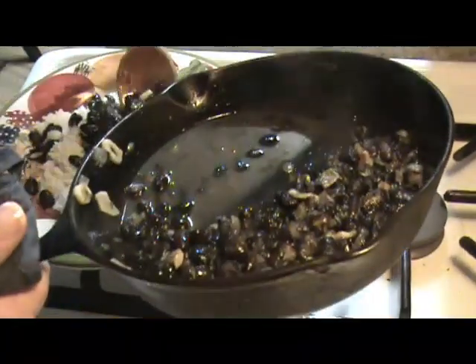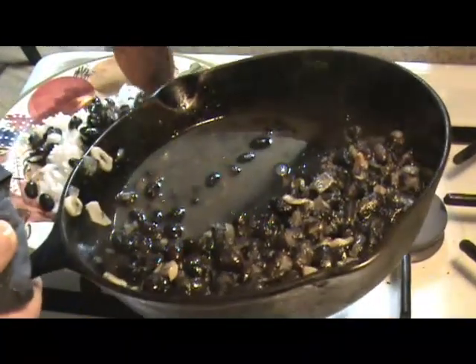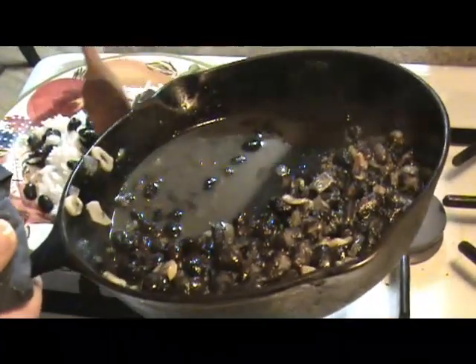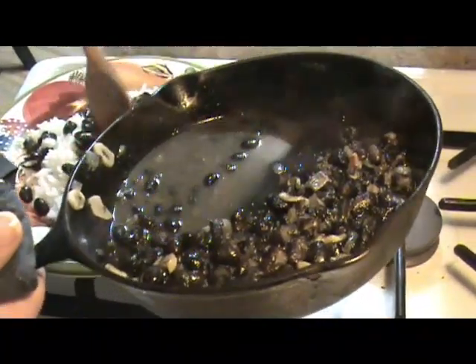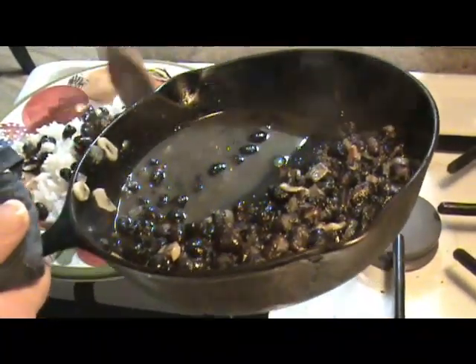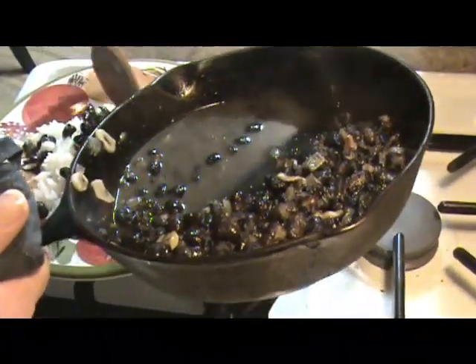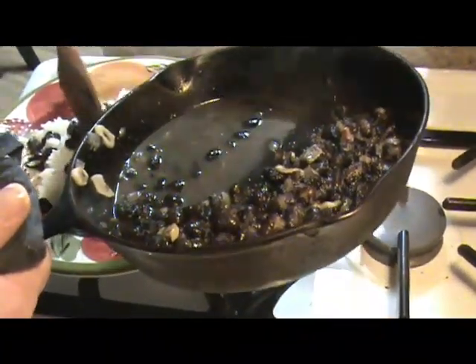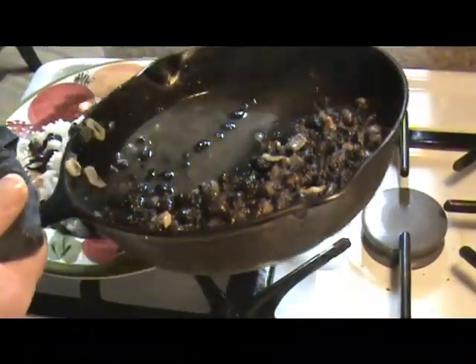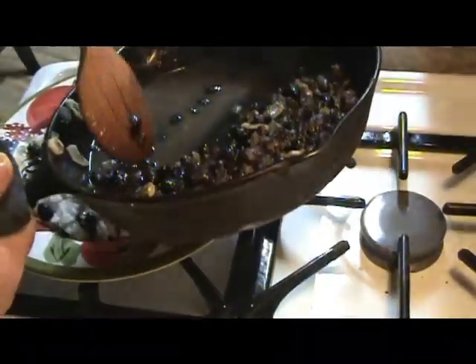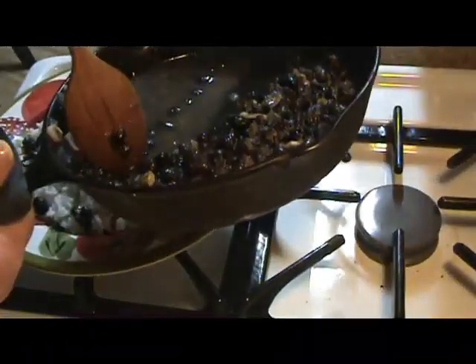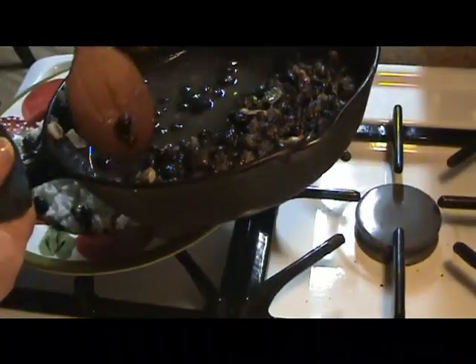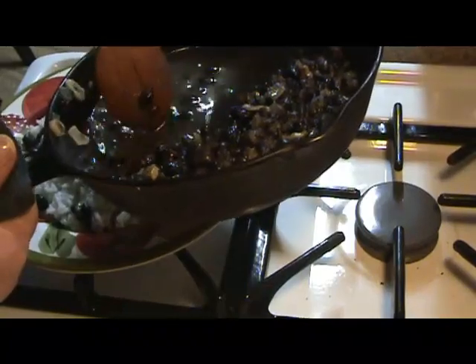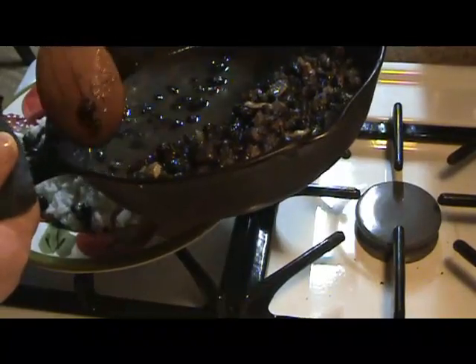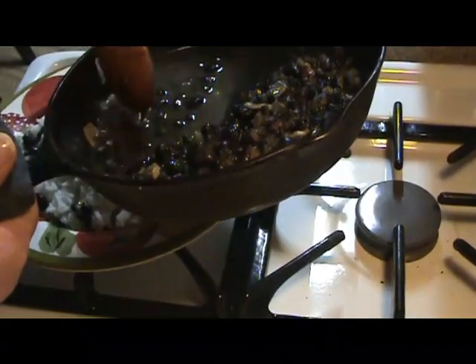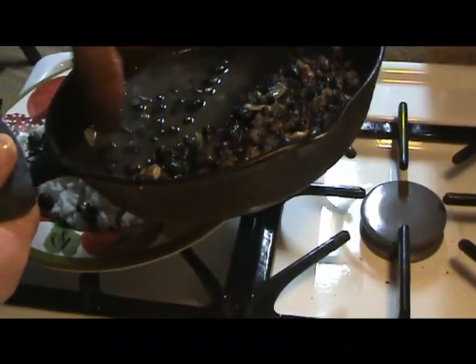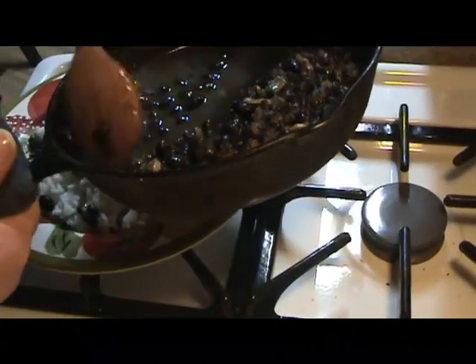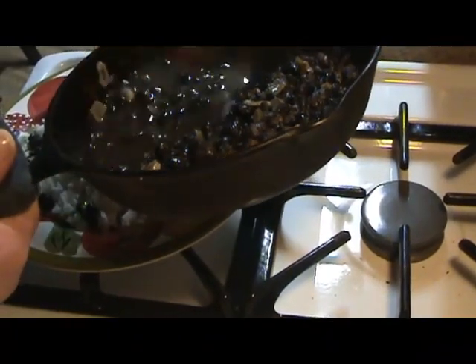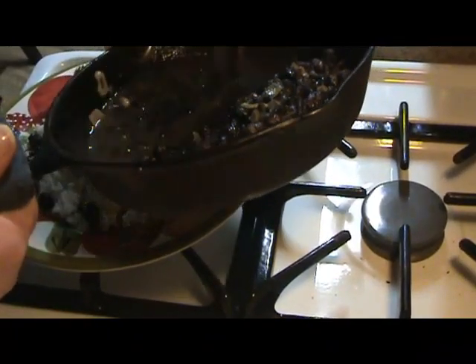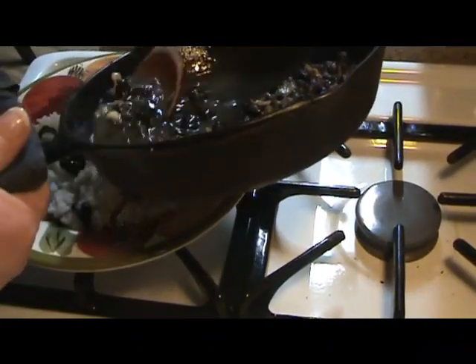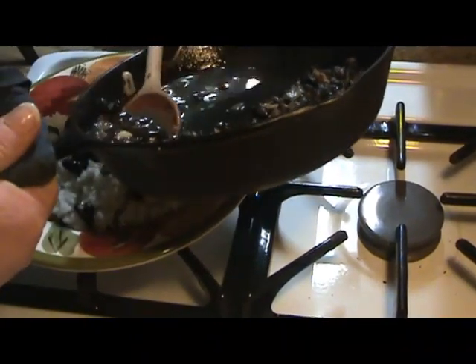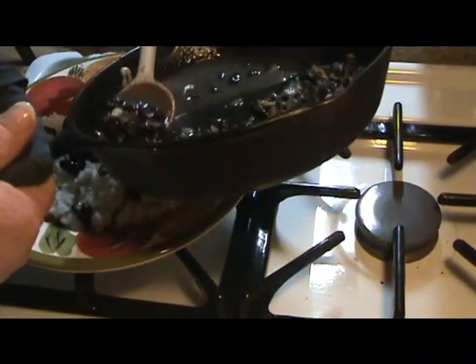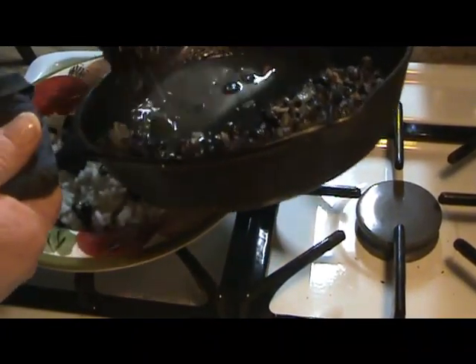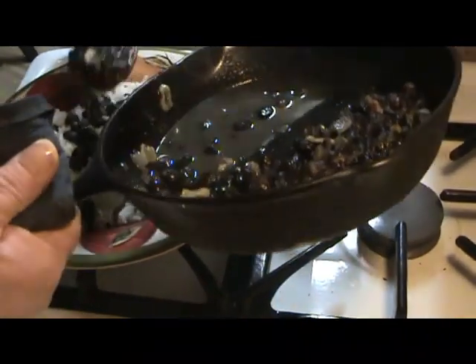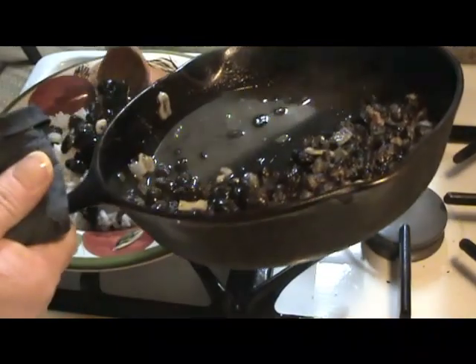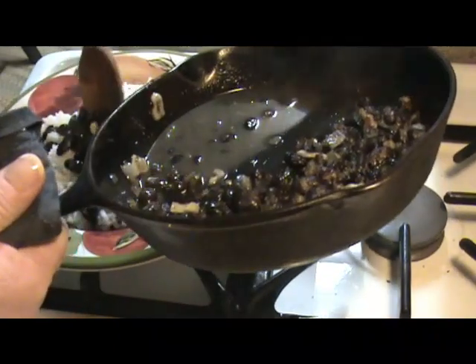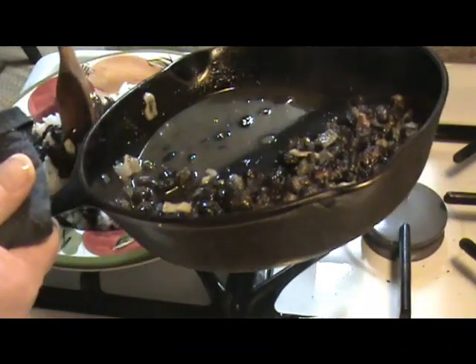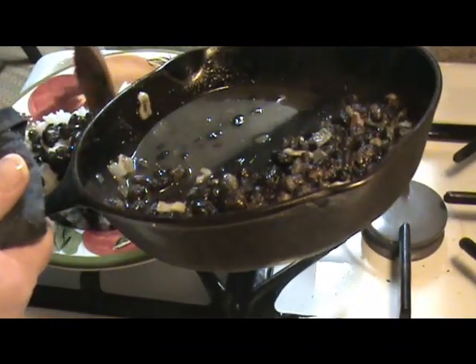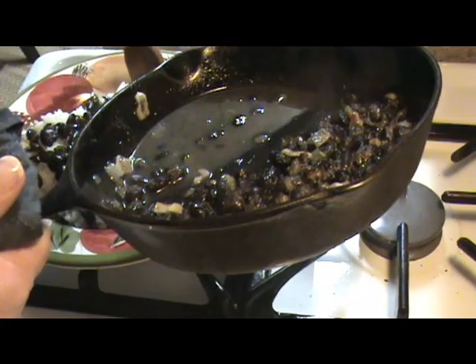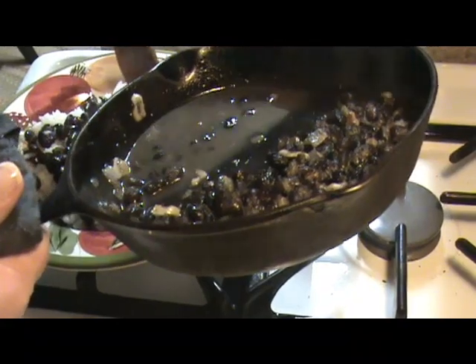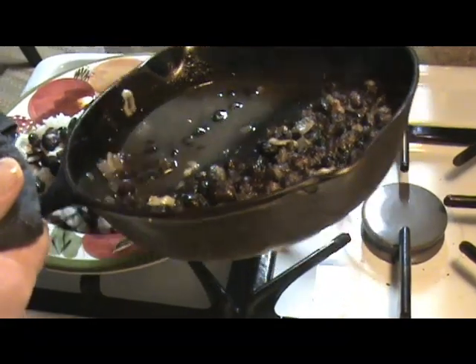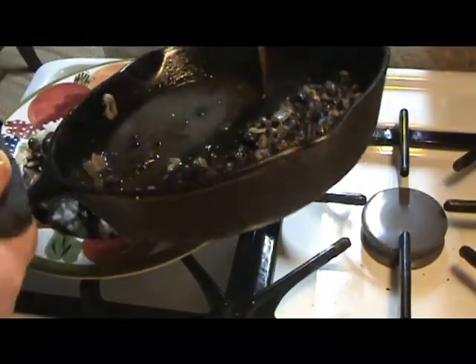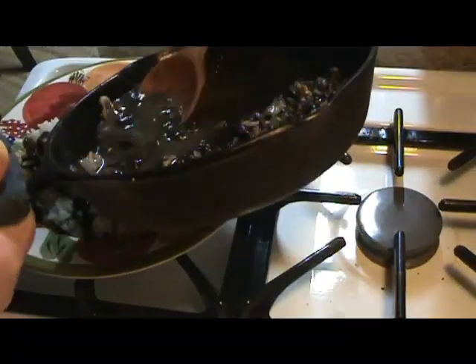The nice thing about beans is they don't have a huge amount of flavor of their own. So a lot of whatever you put in with them, the beans will take on that flavor.